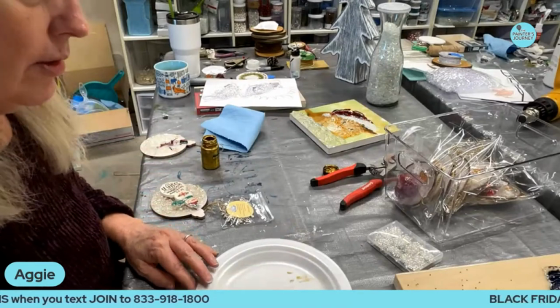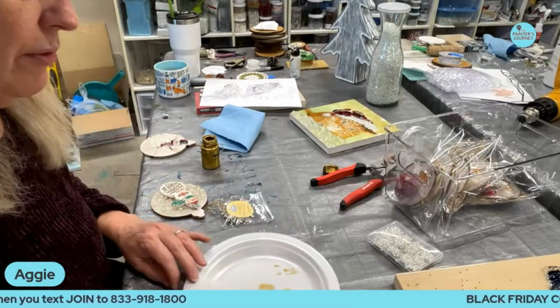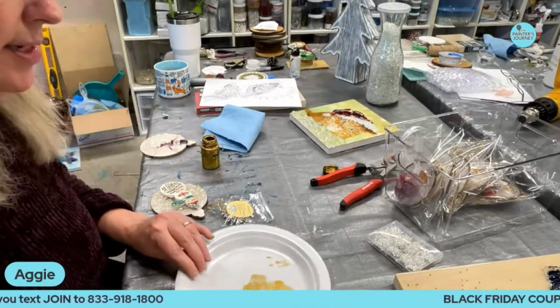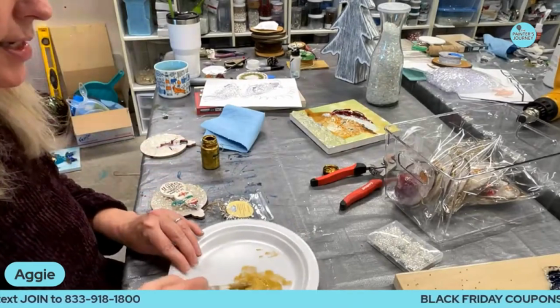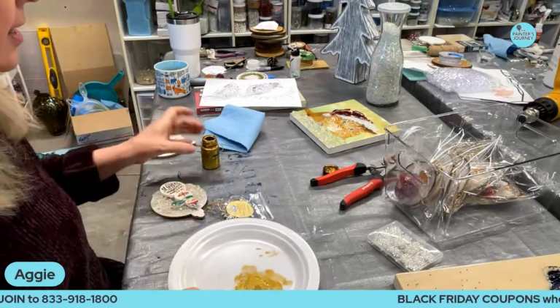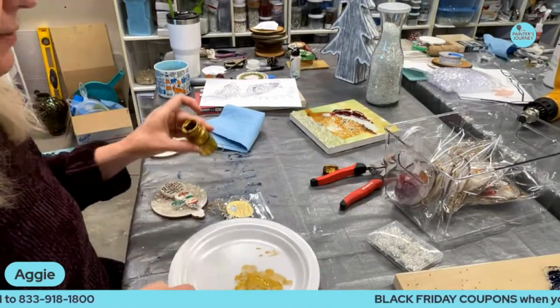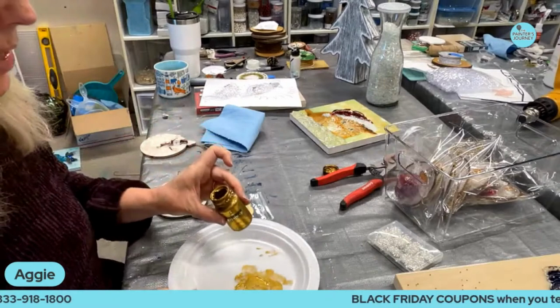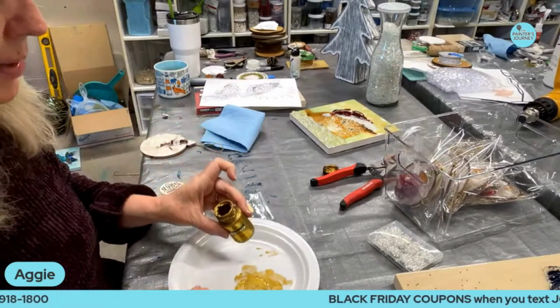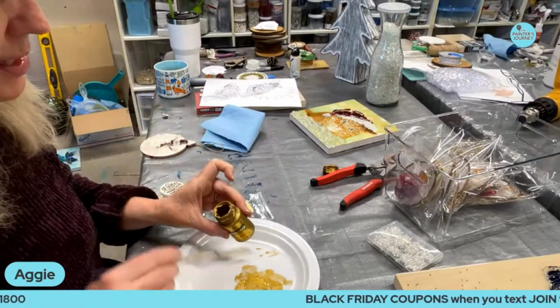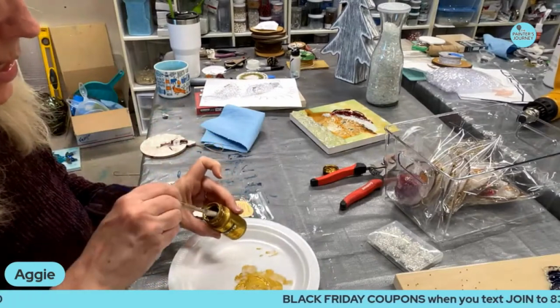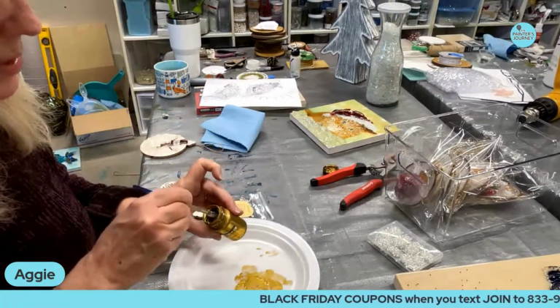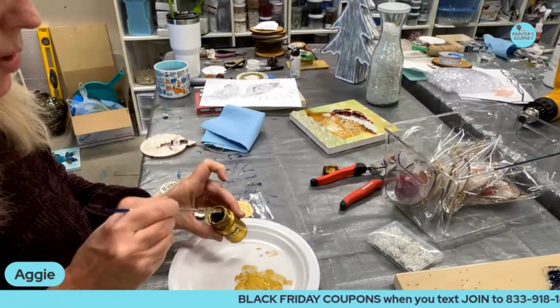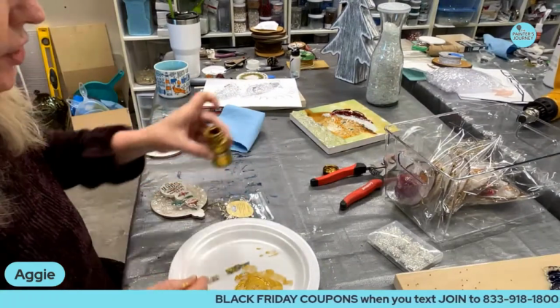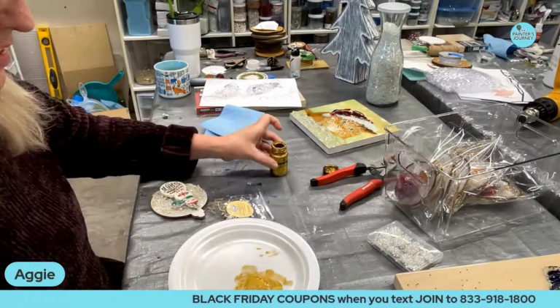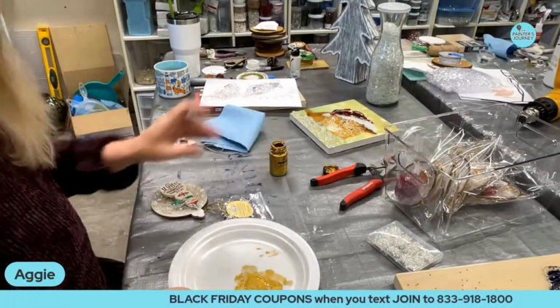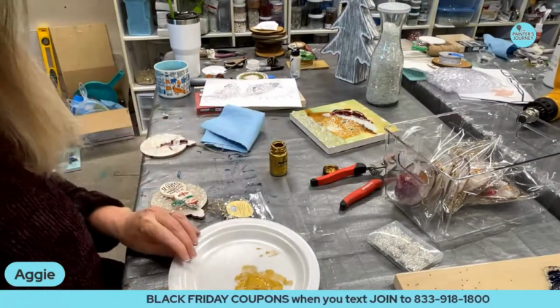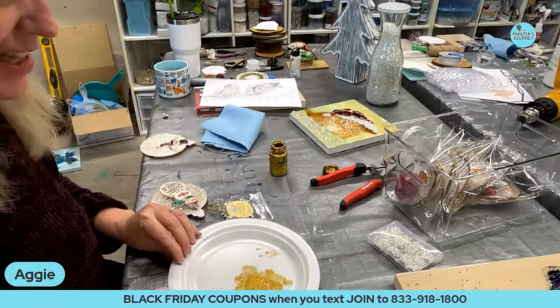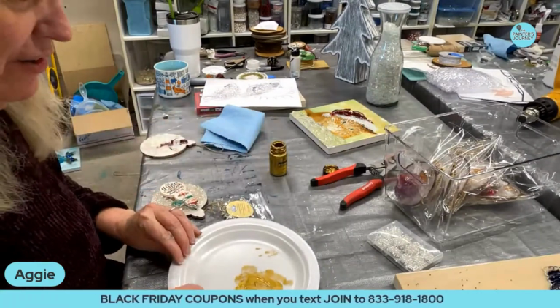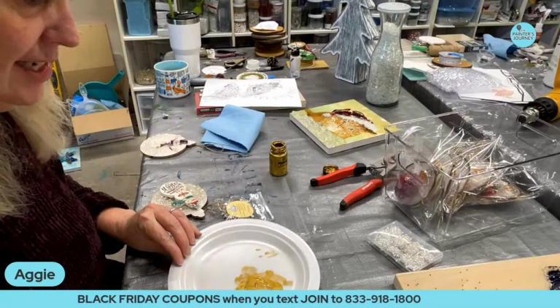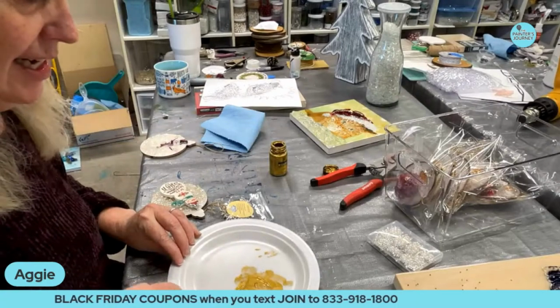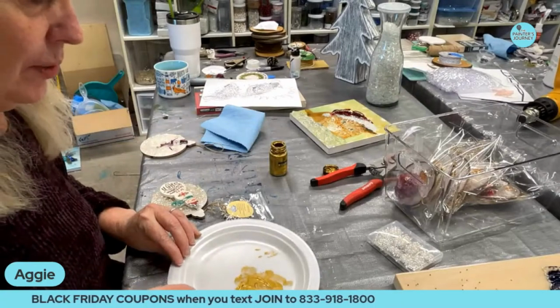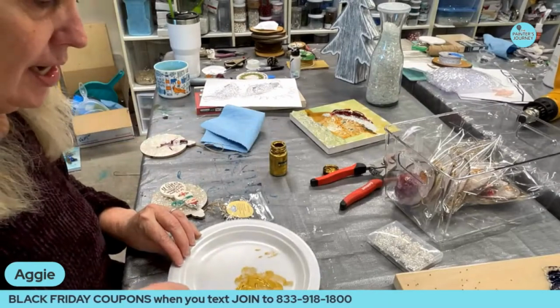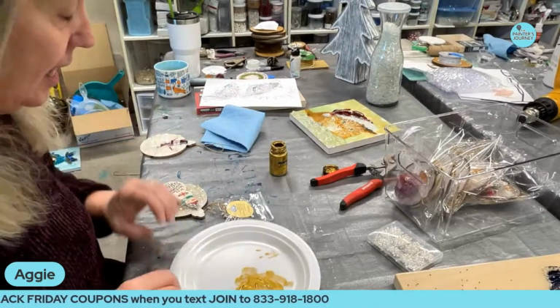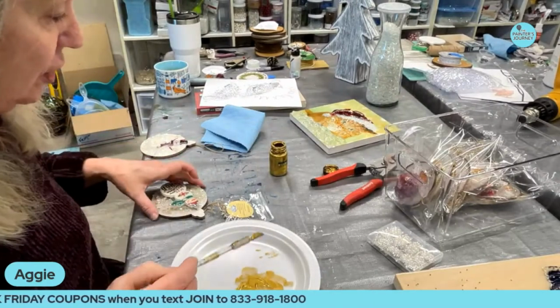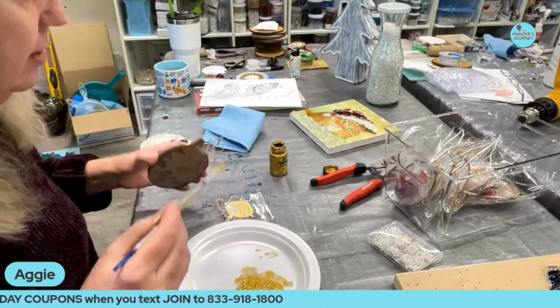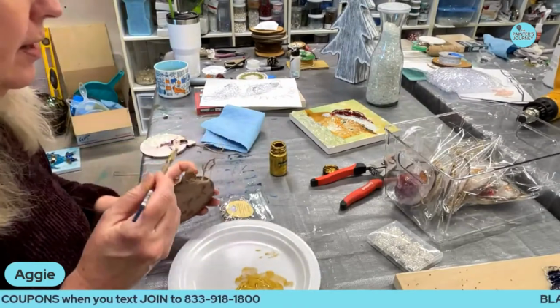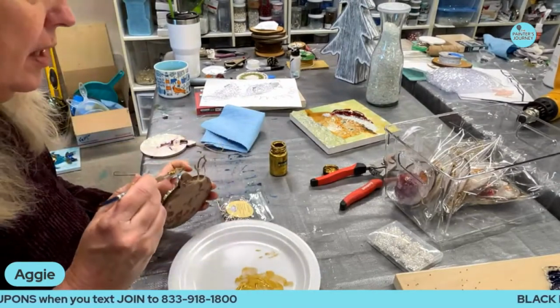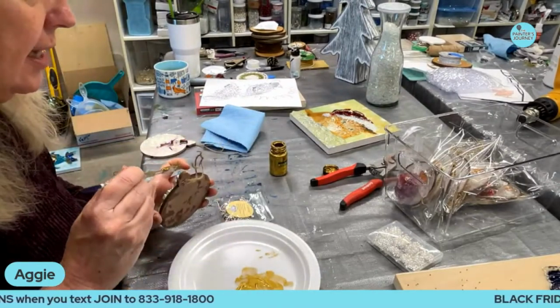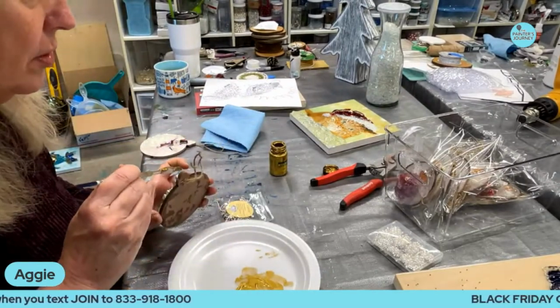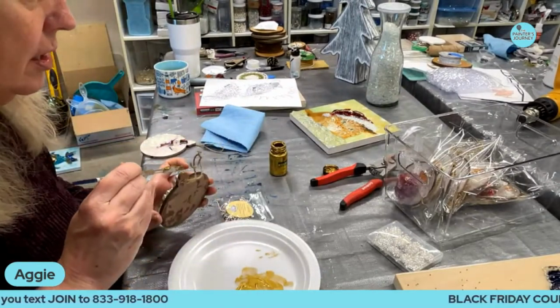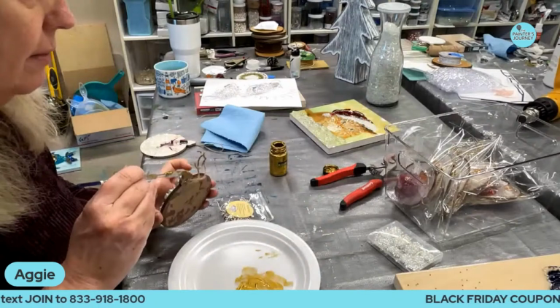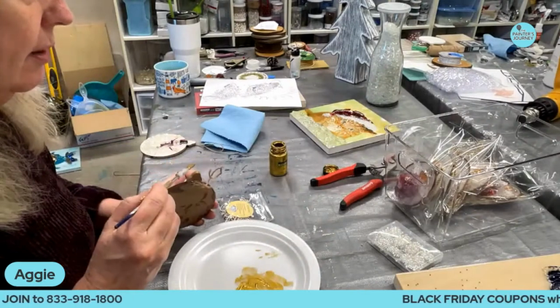Let me re-wet this. This was a very bad habit — I'm dipping a wet brush into that jar of paint, which we should never do. But I'm just being lazy and it's almost empty anyway.